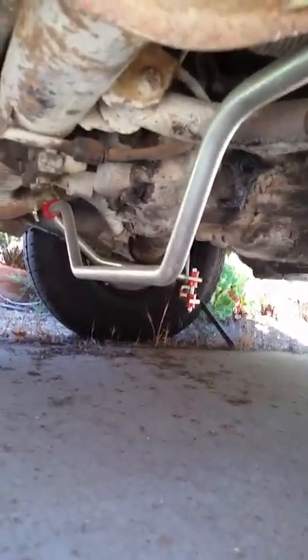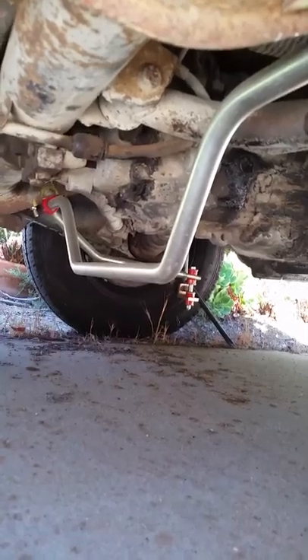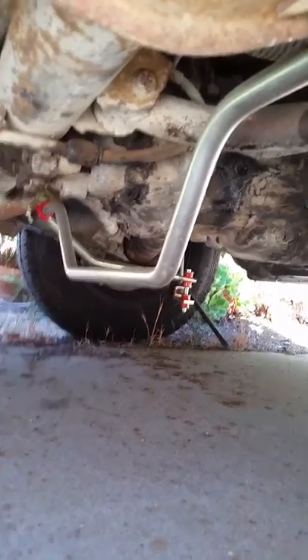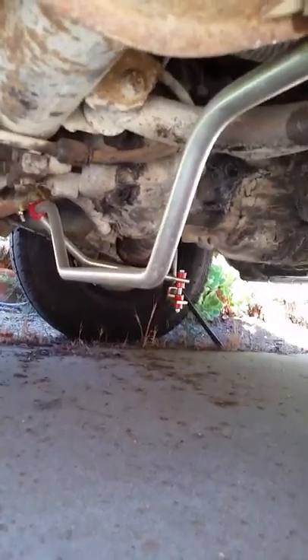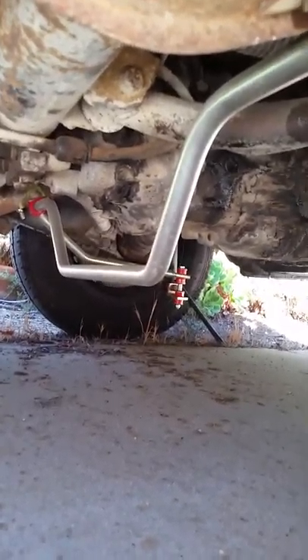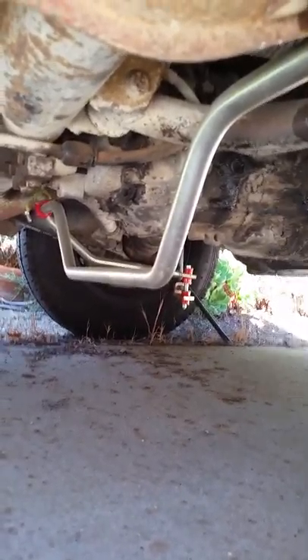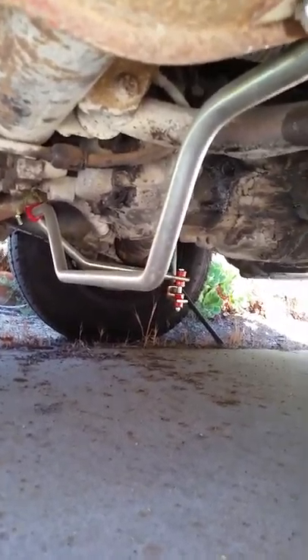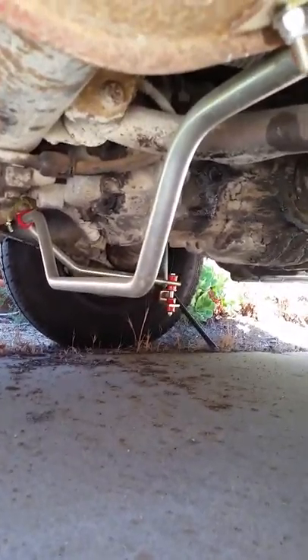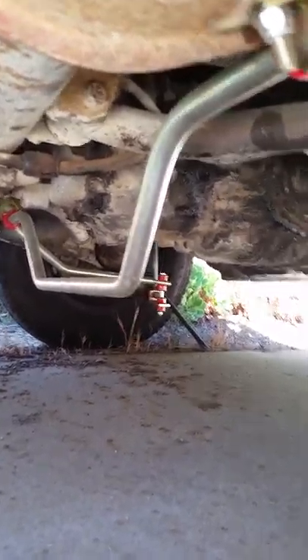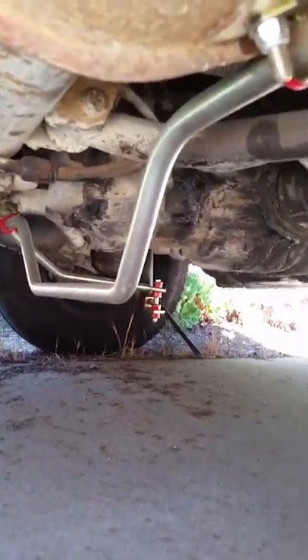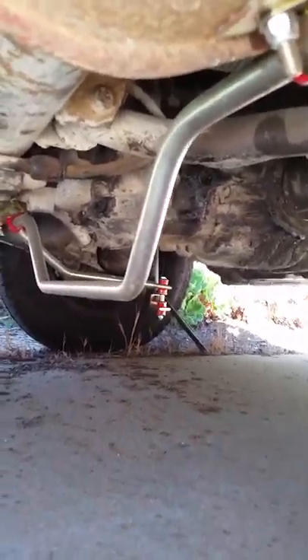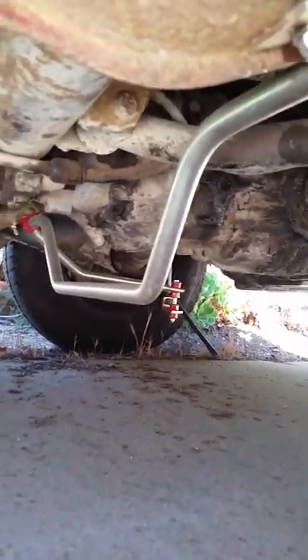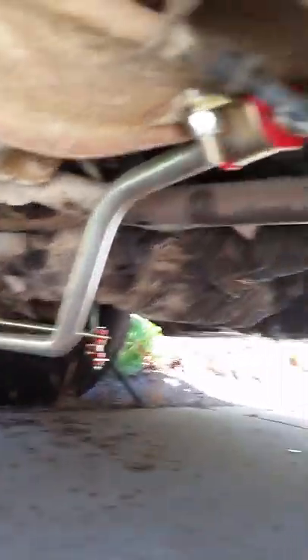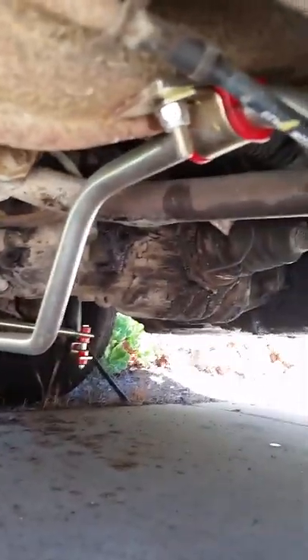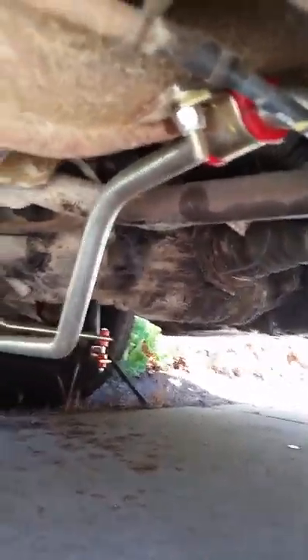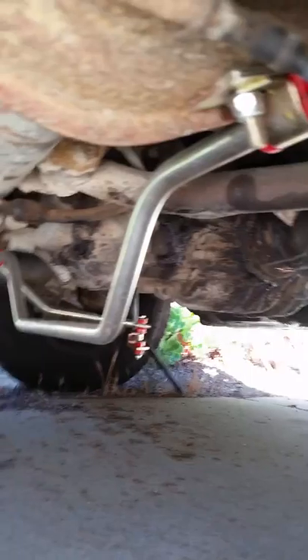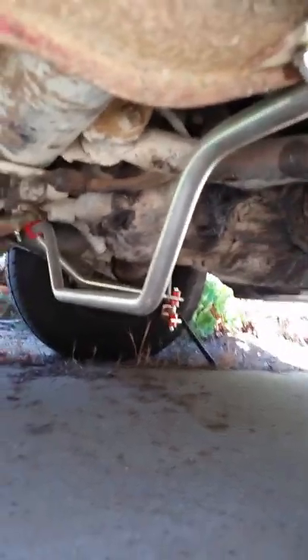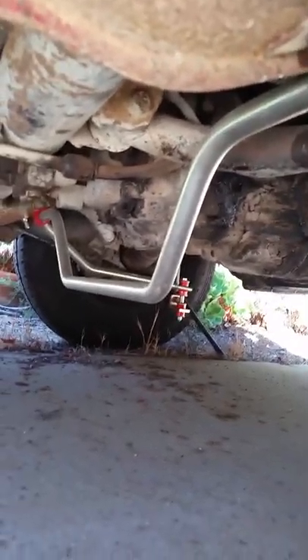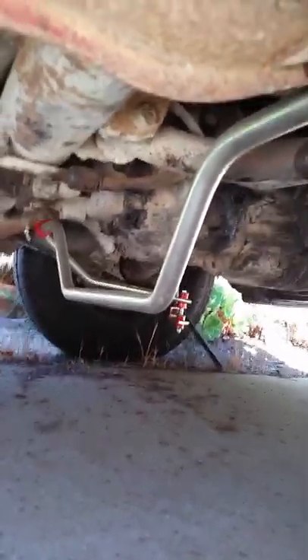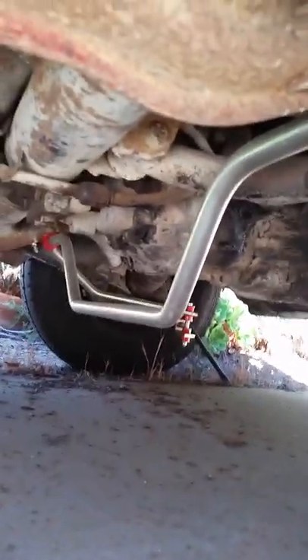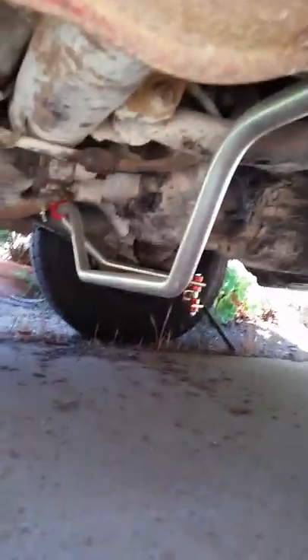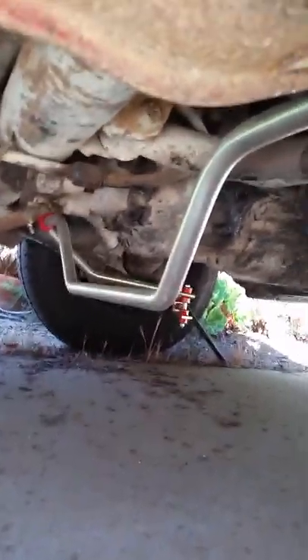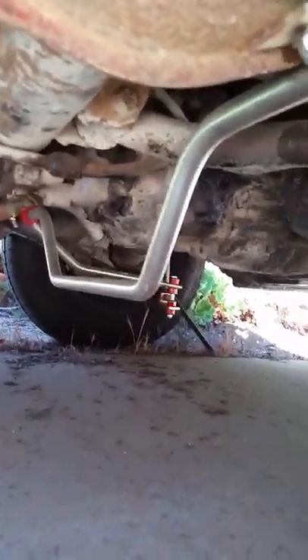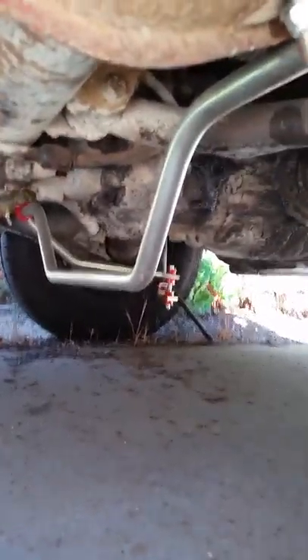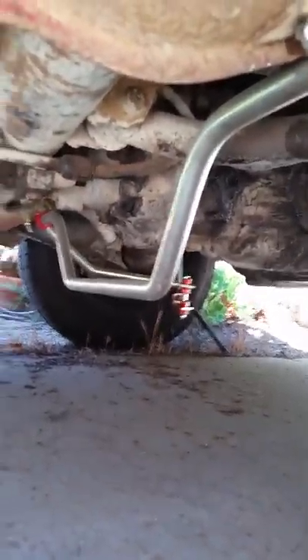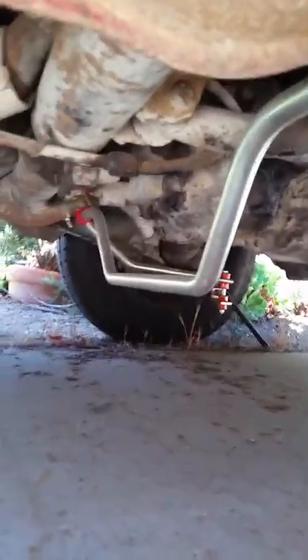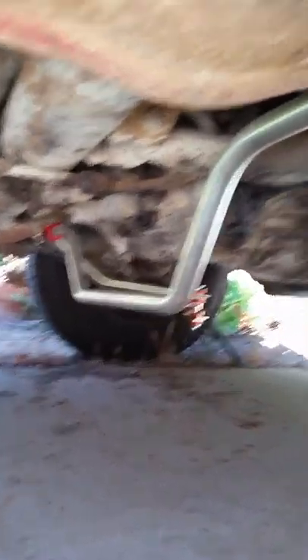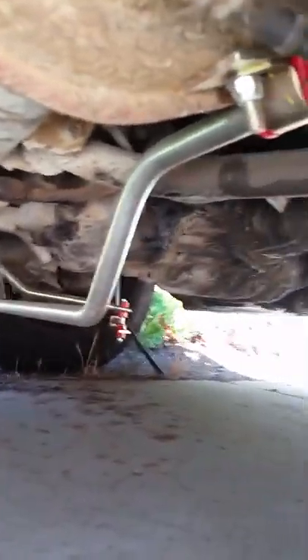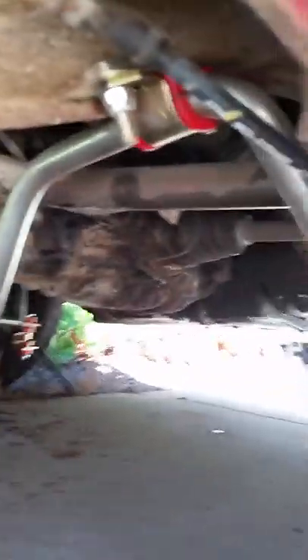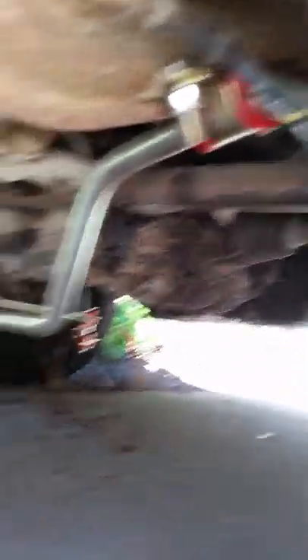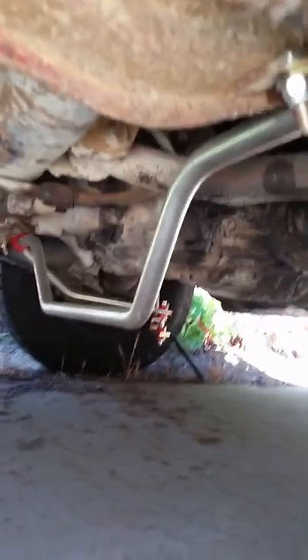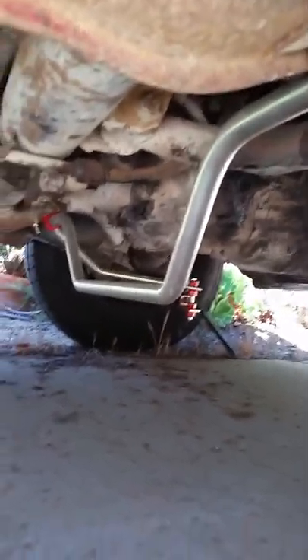All the brakes are new, pads are good, disc brakes in the front. The transmission shifts all gears — all the synchros are good, nothing pops out of gear, everything's quiet.